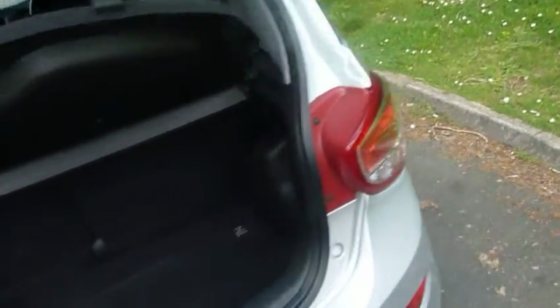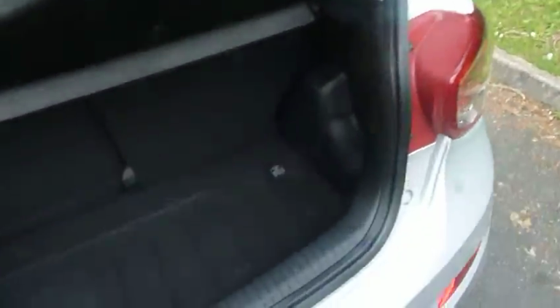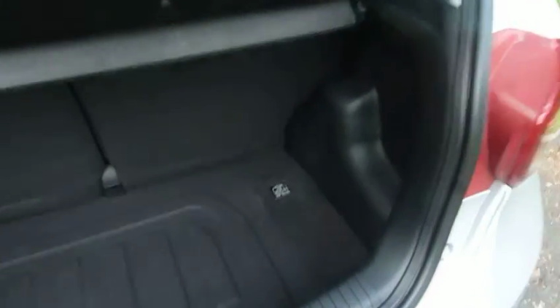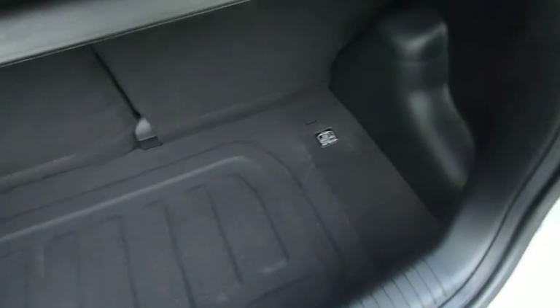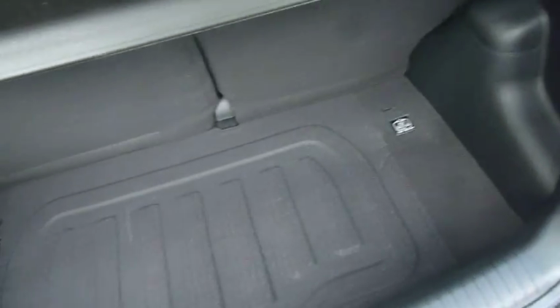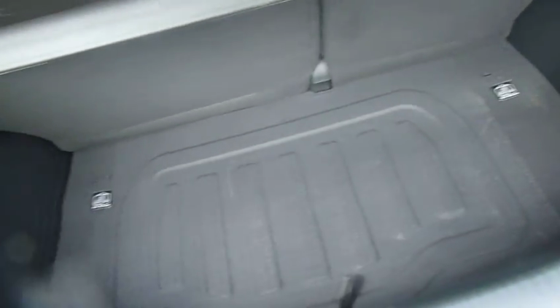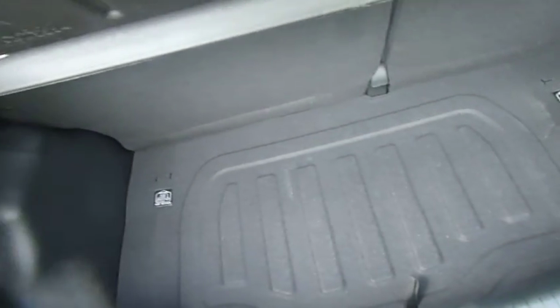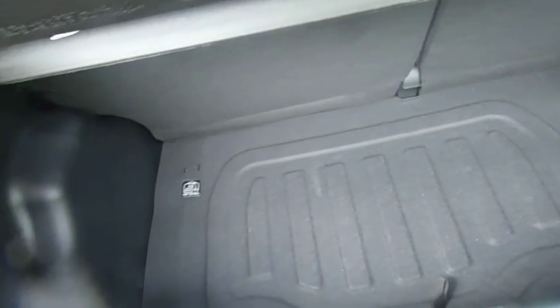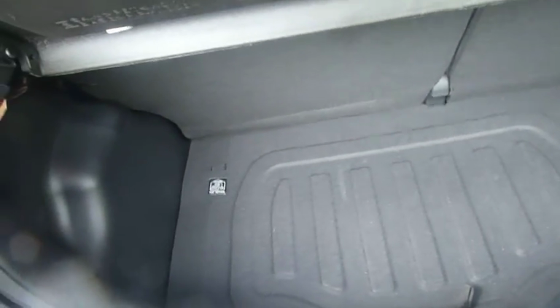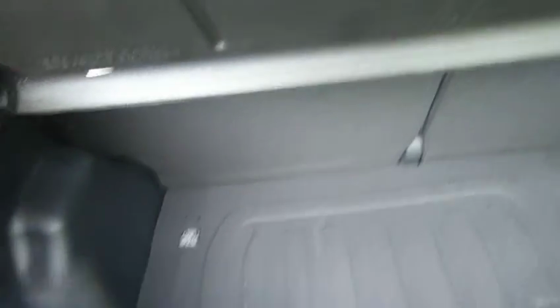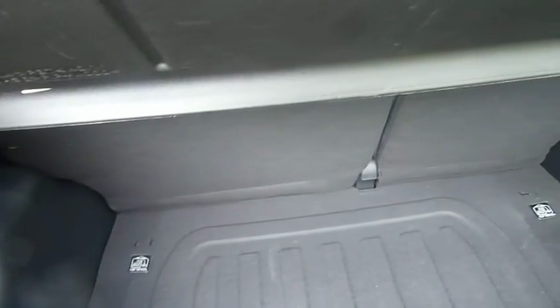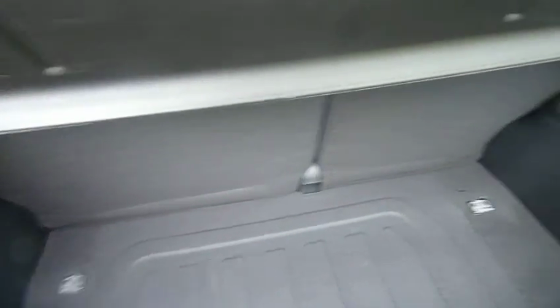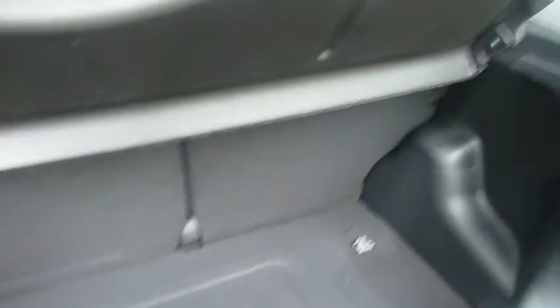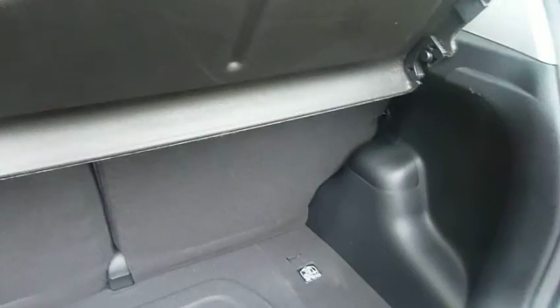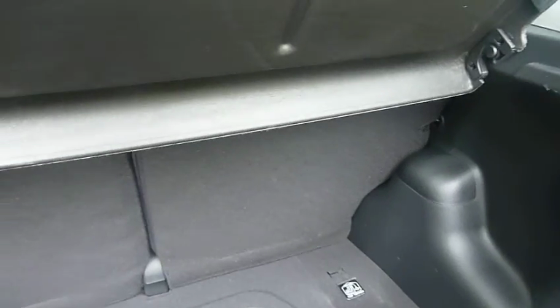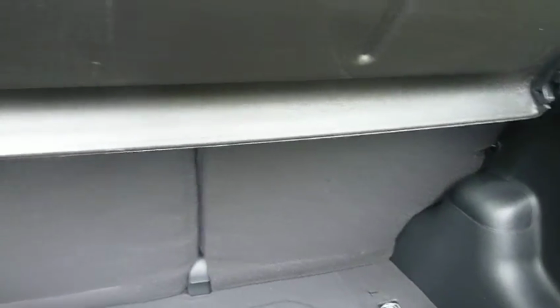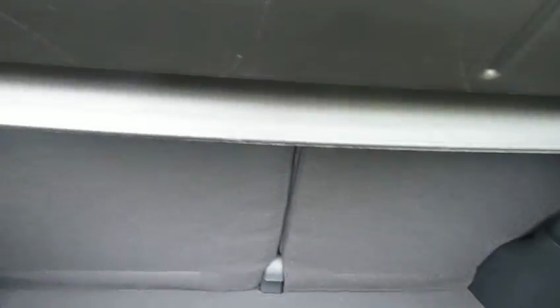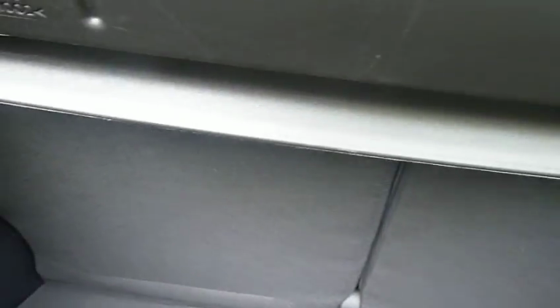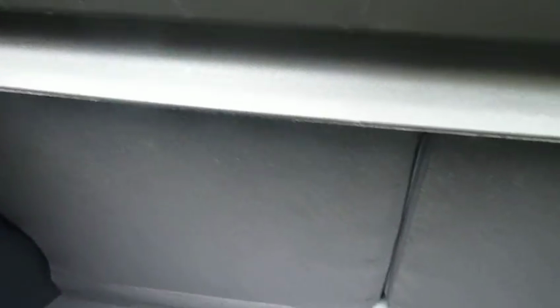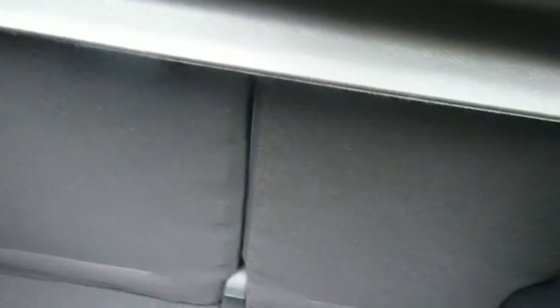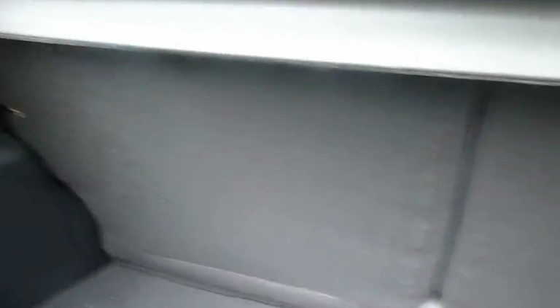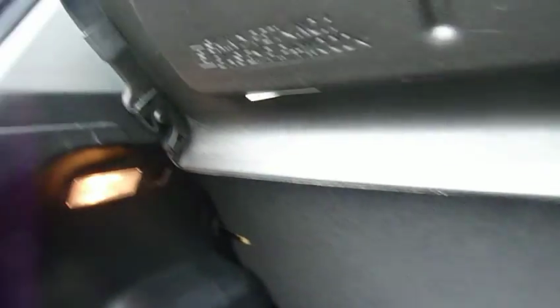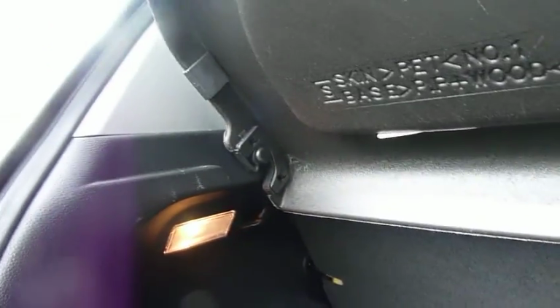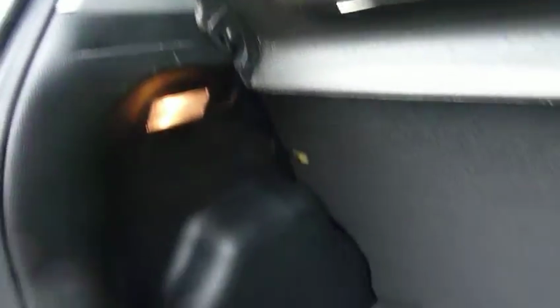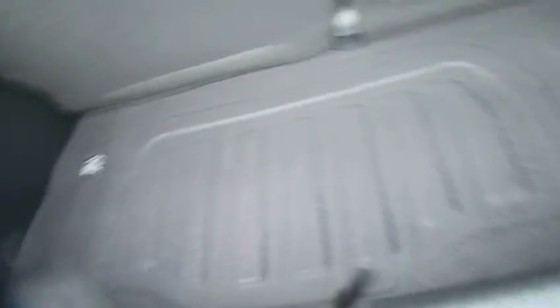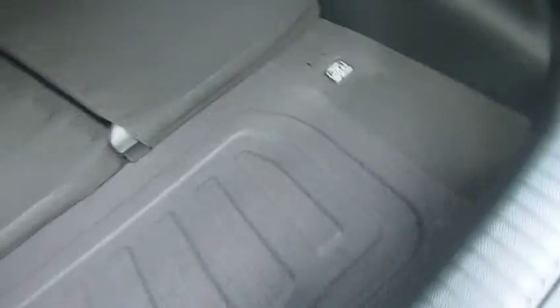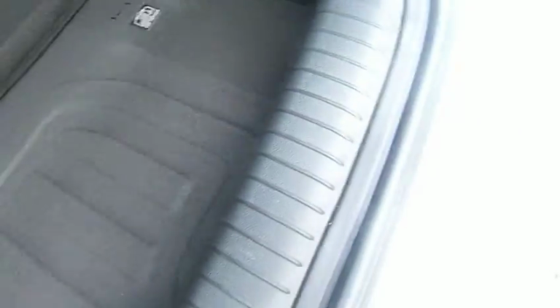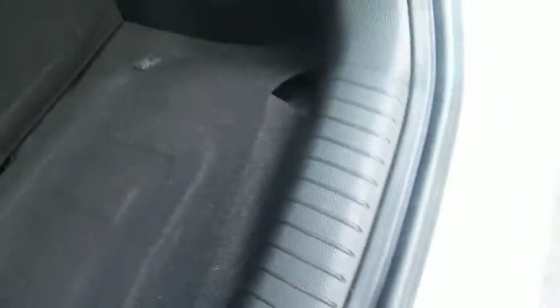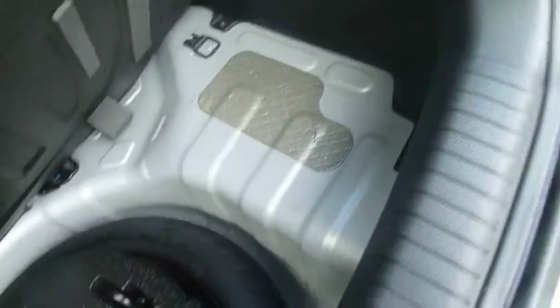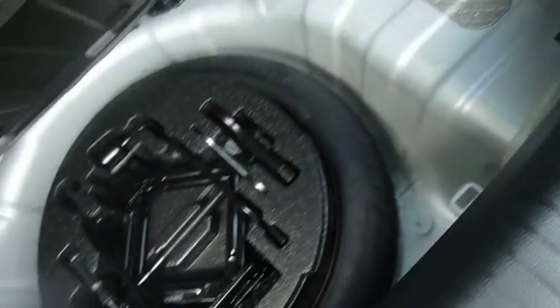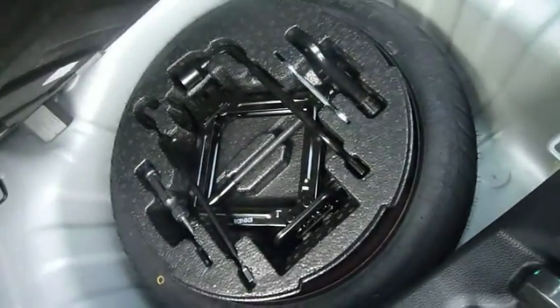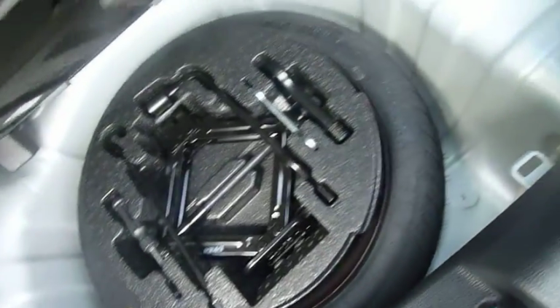We'll start by looking in the boot. As you can see, it's a really good-sized boot. The i10 has actually got the biggest boot in its class. You've got a 60-40 split to carry larger items. There's a courtesy light in the corner and under the floor you've got your space saver spare.